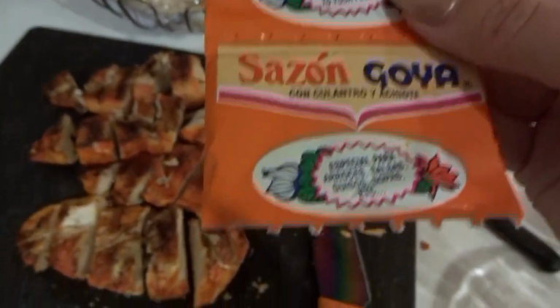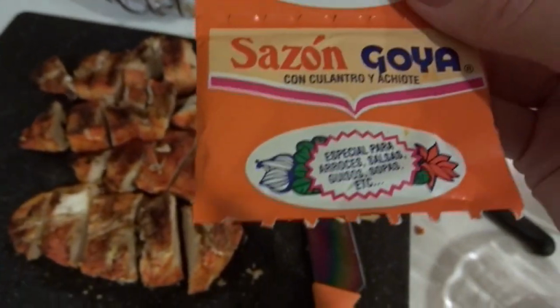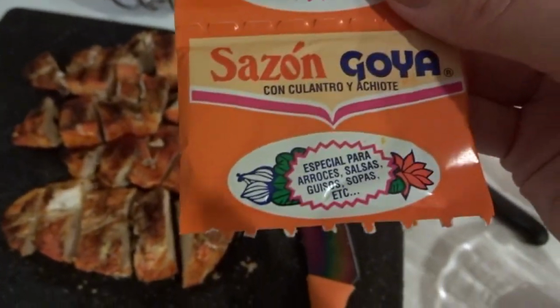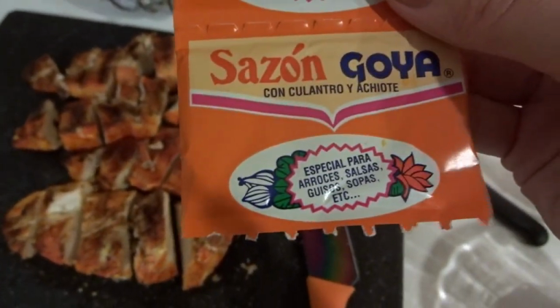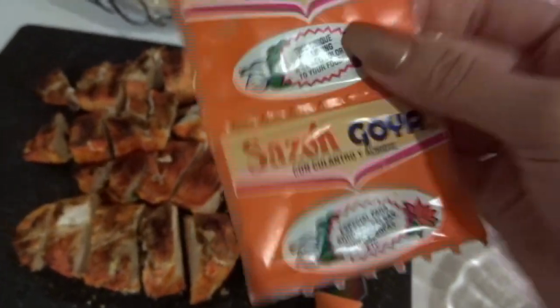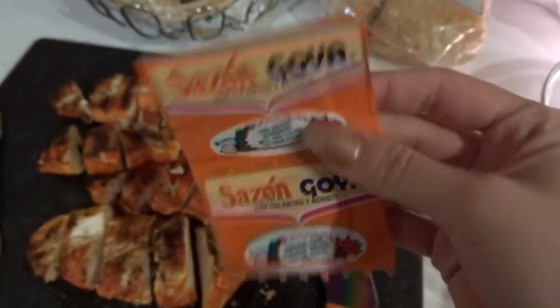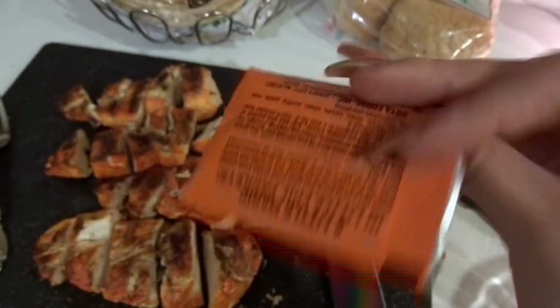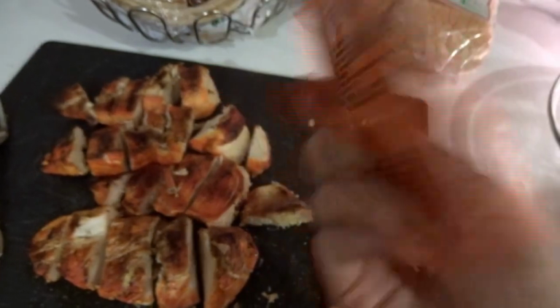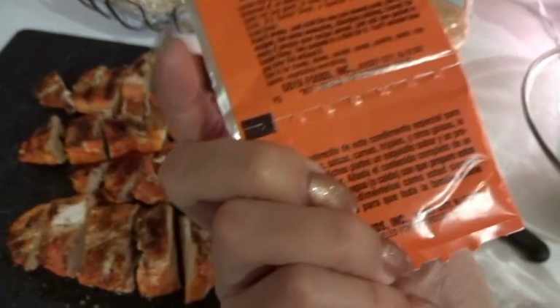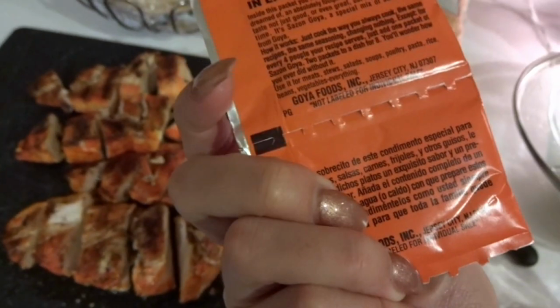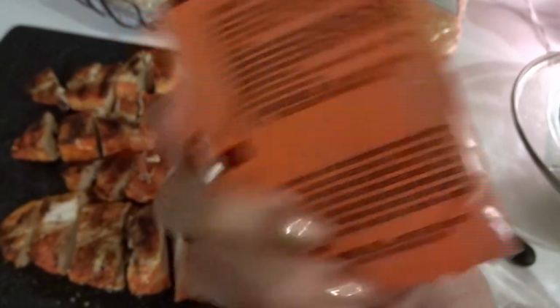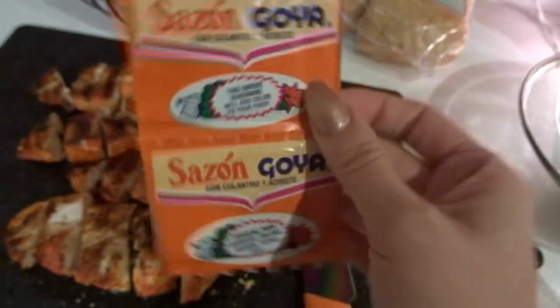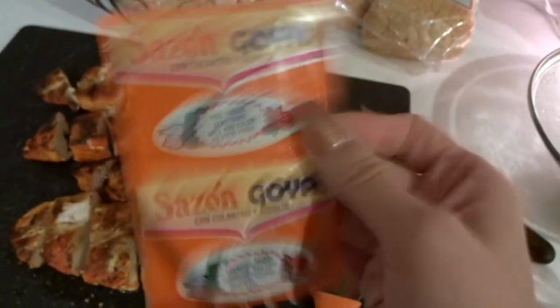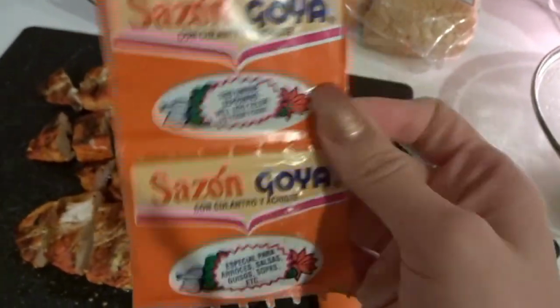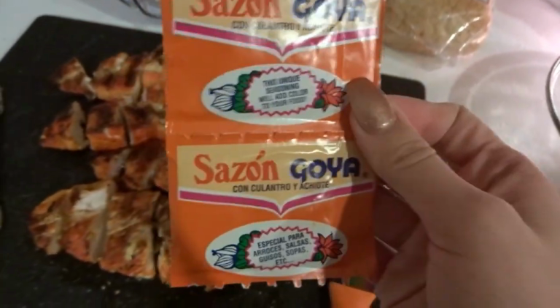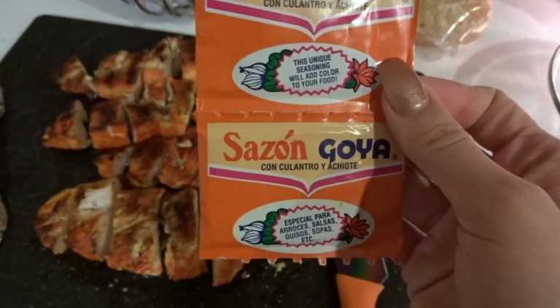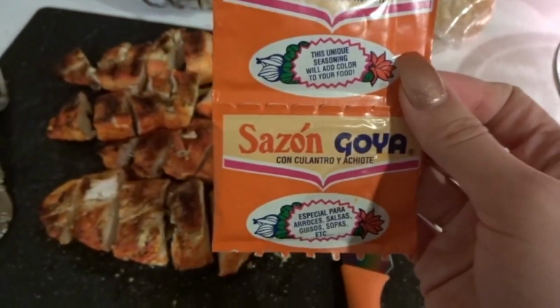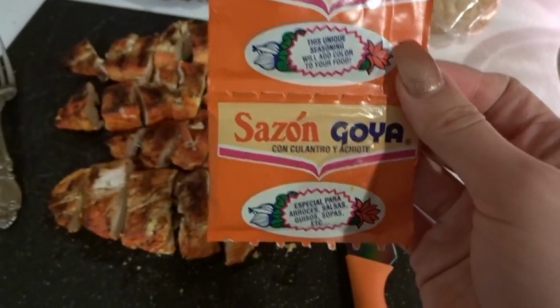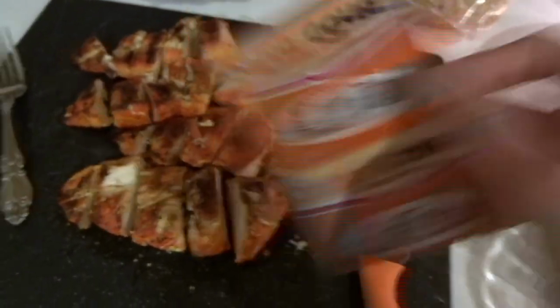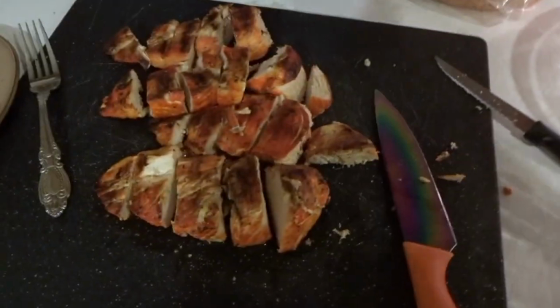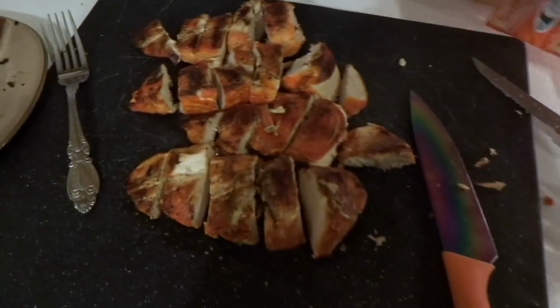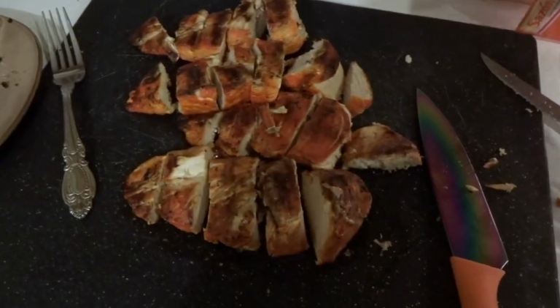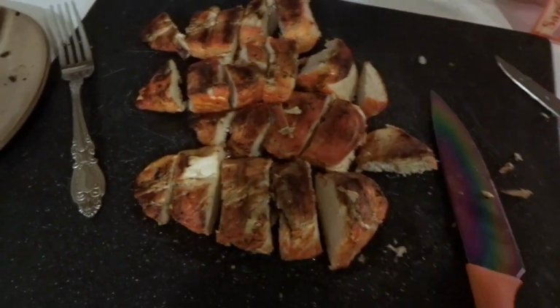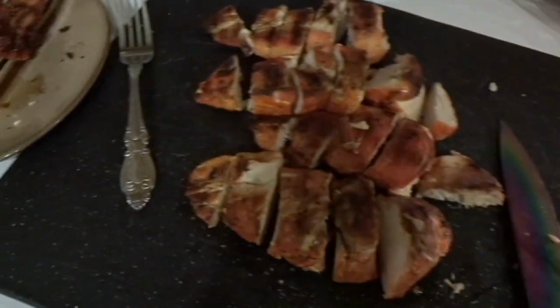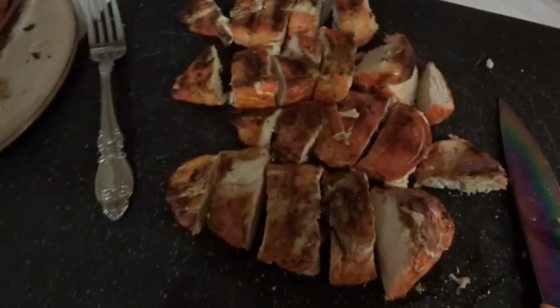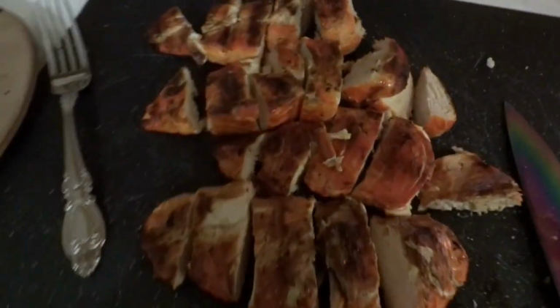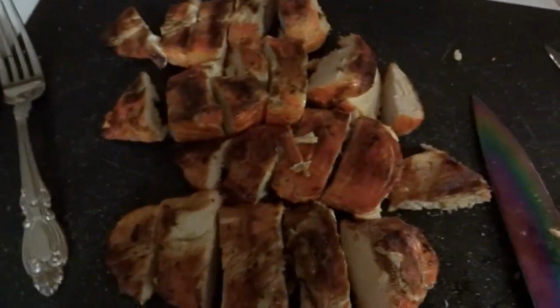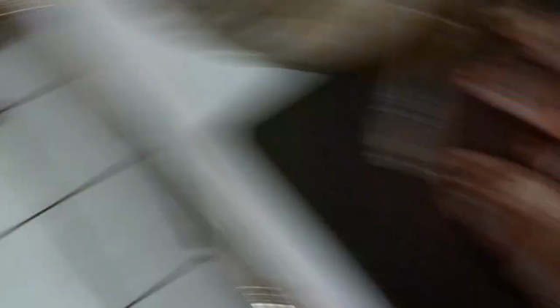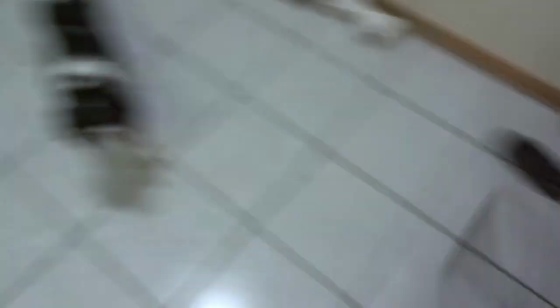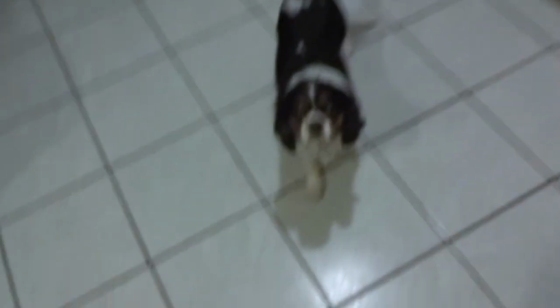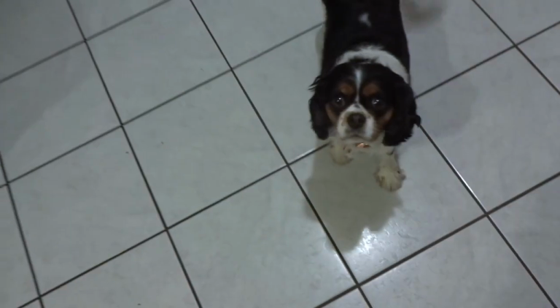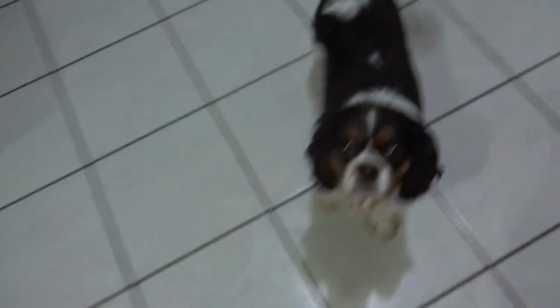When he finished the chicken, he likes to use Goya seasoning — but it has to be in the red packaging, he said. It's really good seasoning, right Miss Layla?